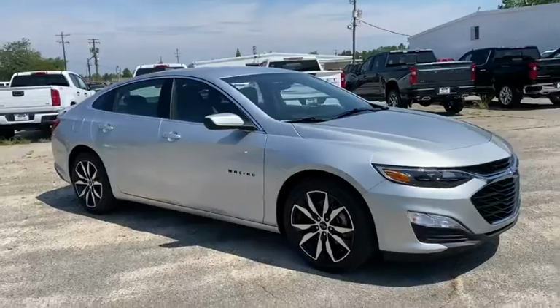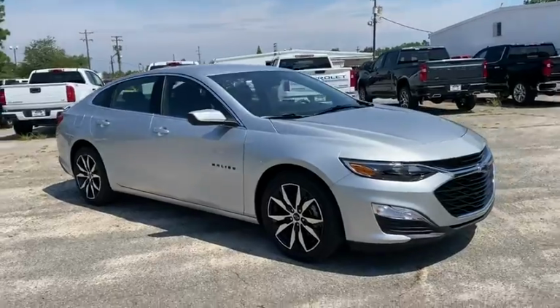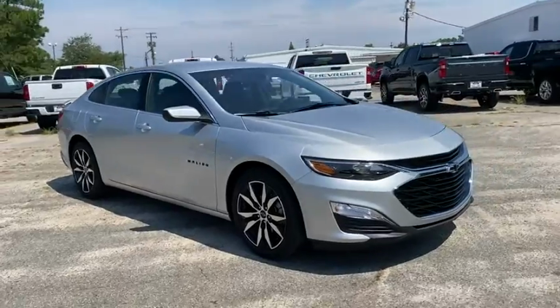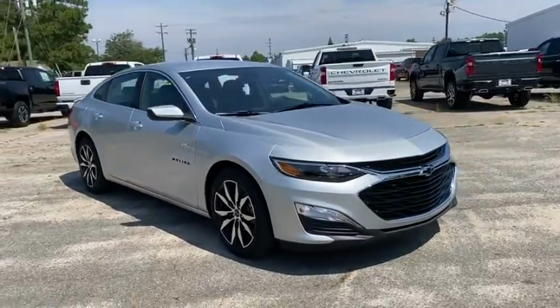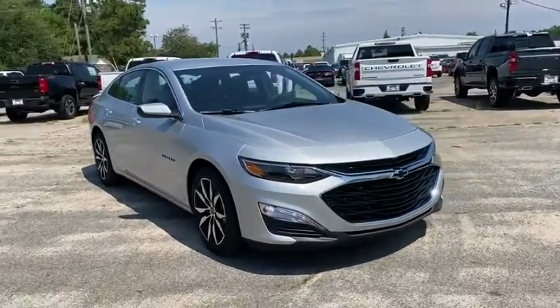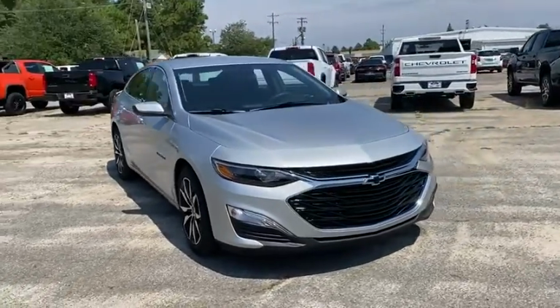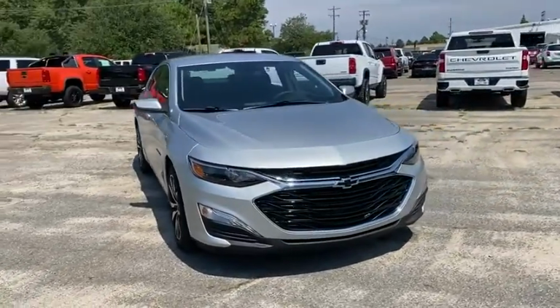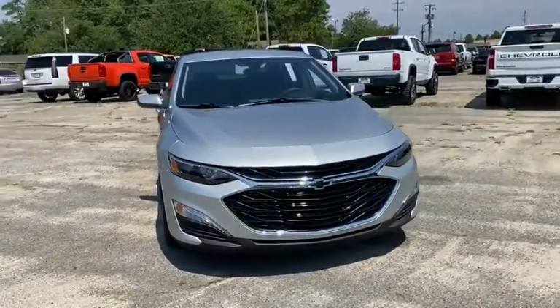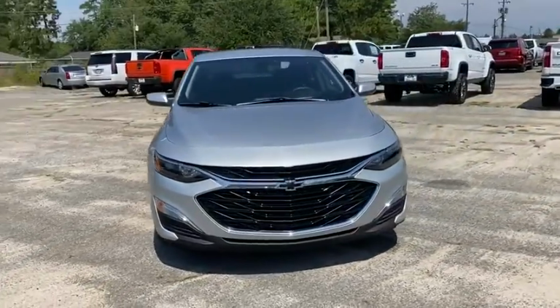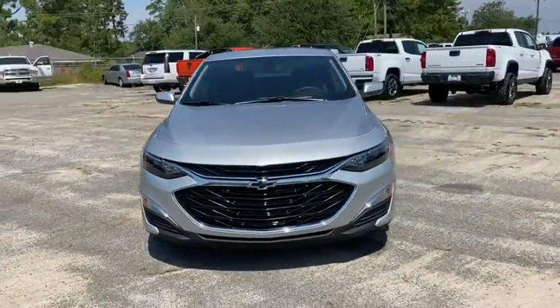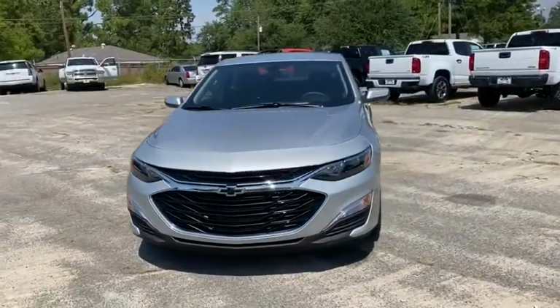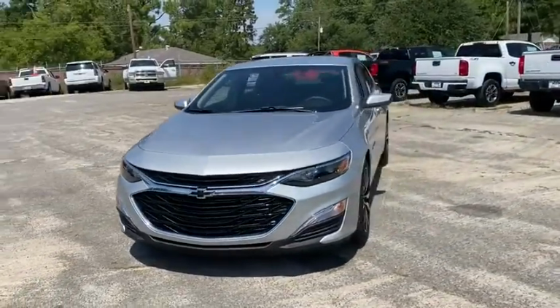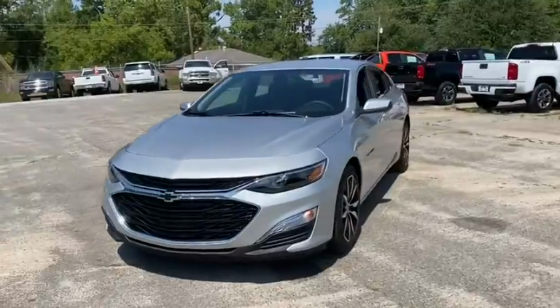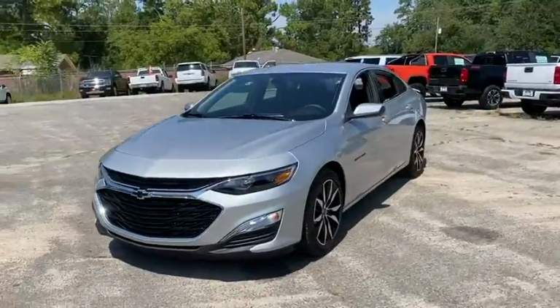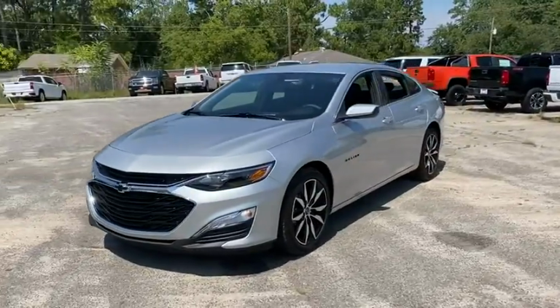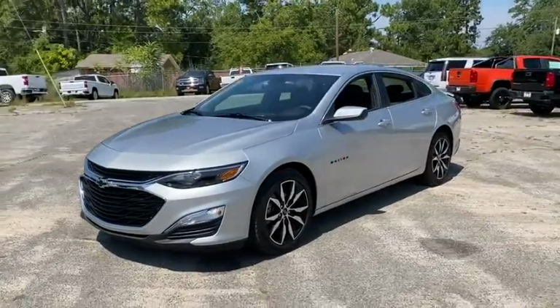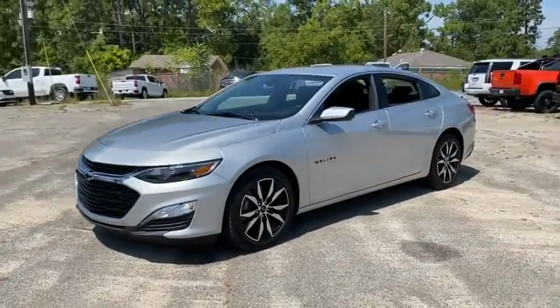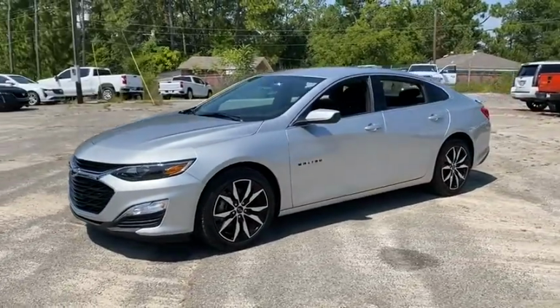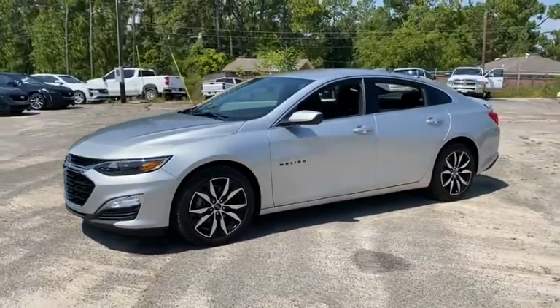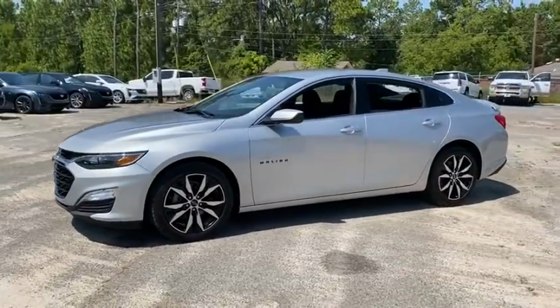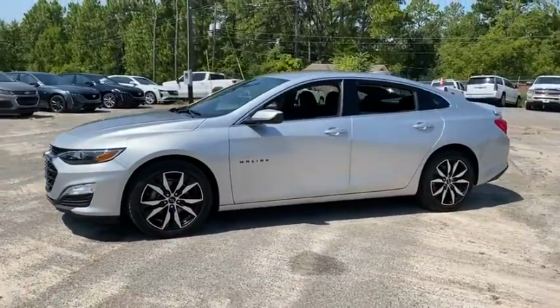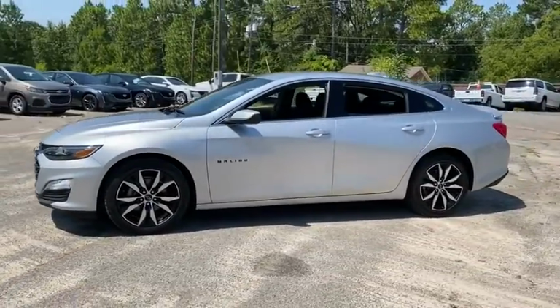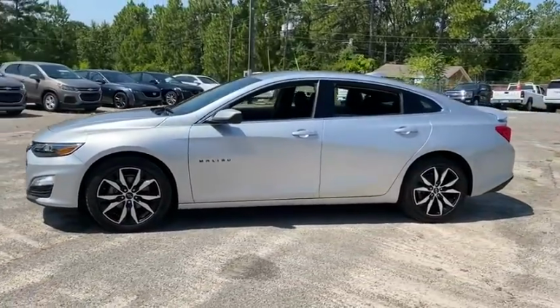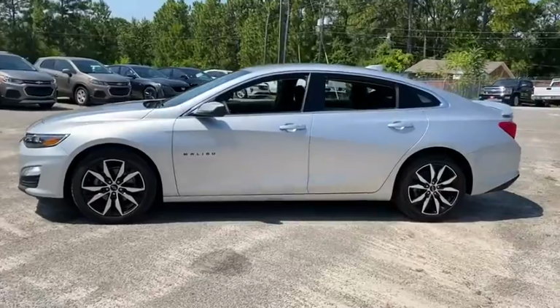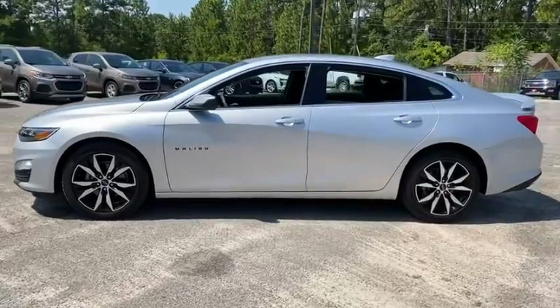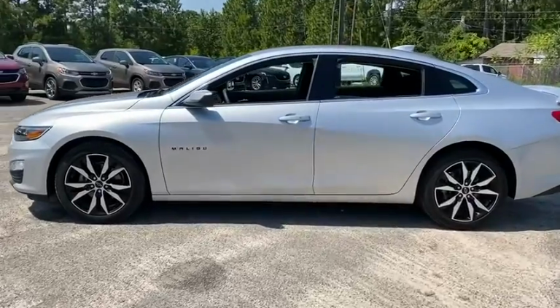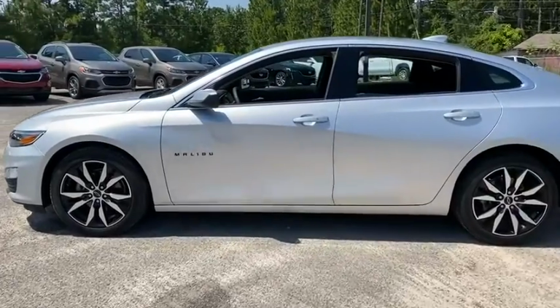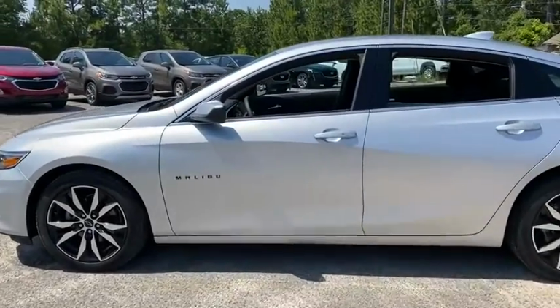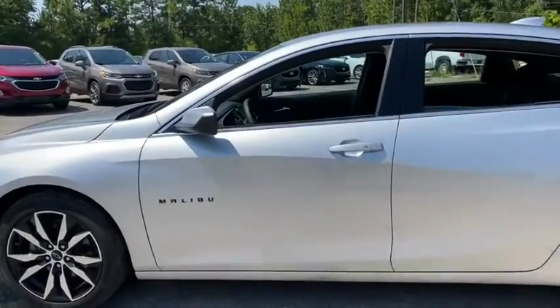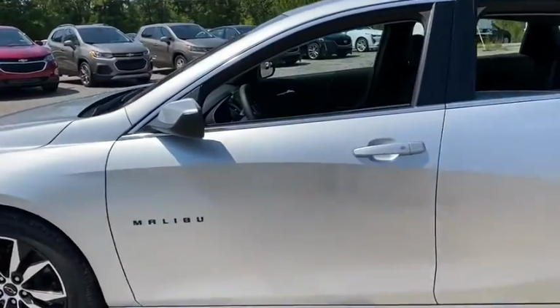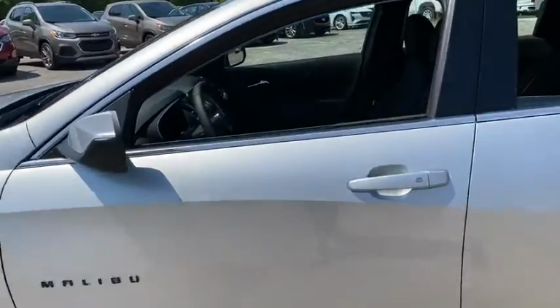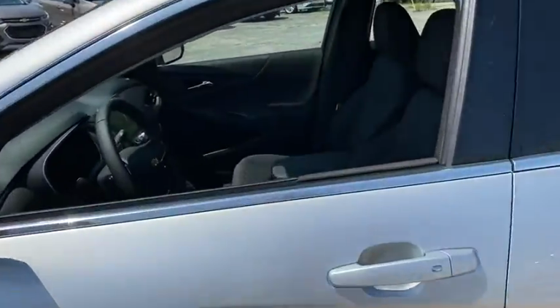Stop by and take a look at the 2020 Chevrolet Malibu, a combination of performance and fuel economy. The Malibu is a great commuting car. This vehicle has less than 100 miles. Here are some of this vehicle's great options.